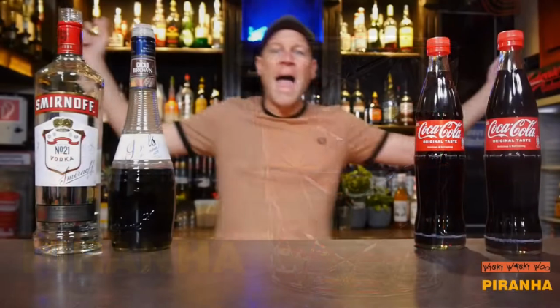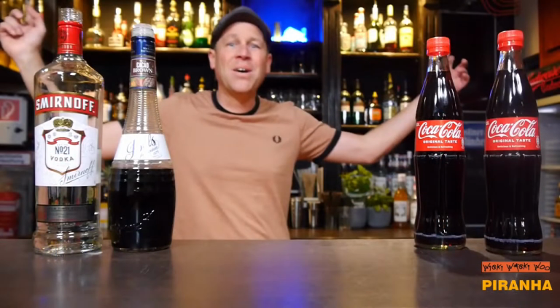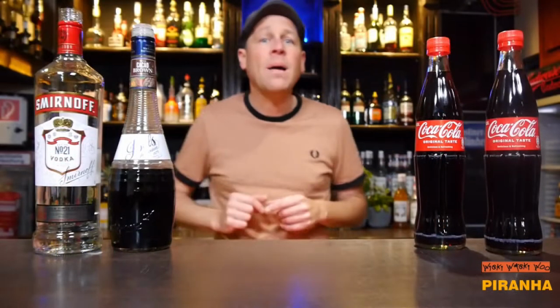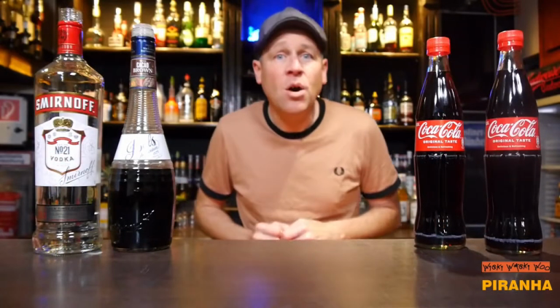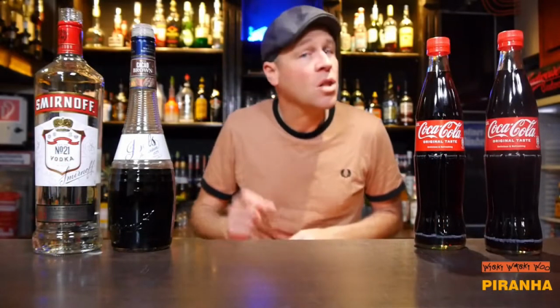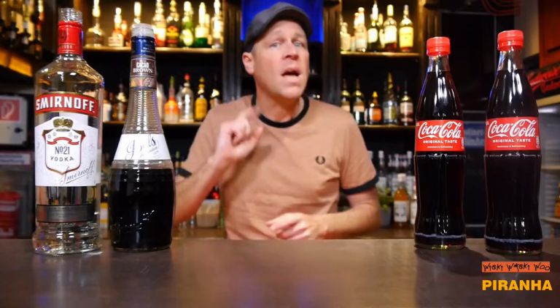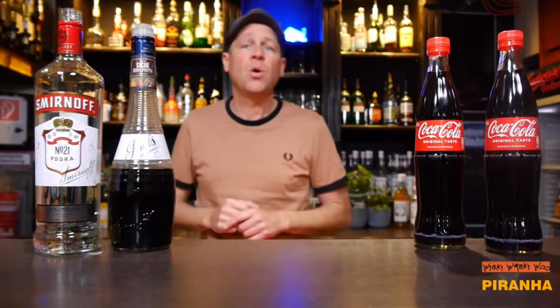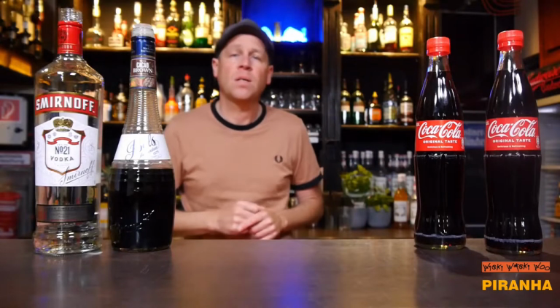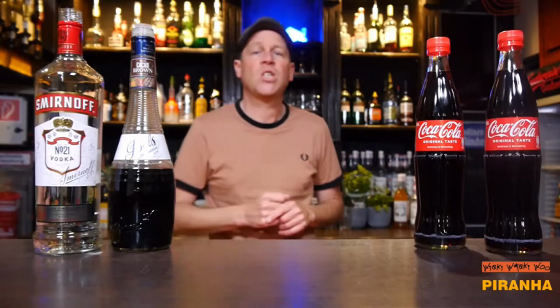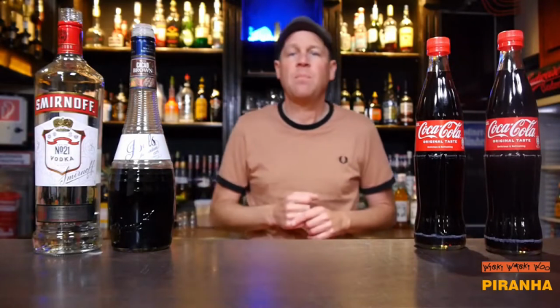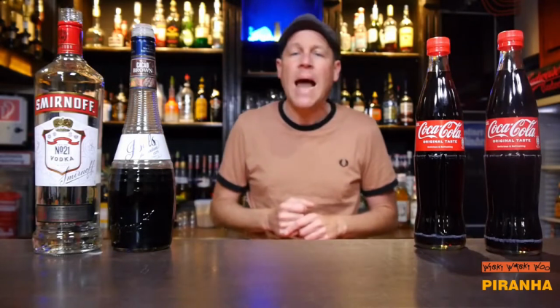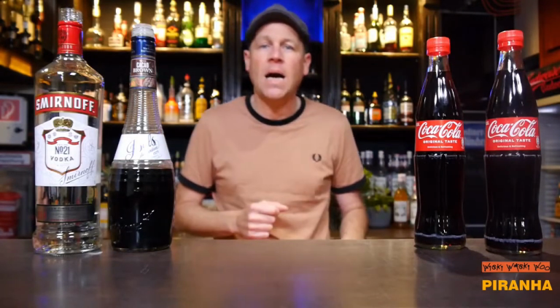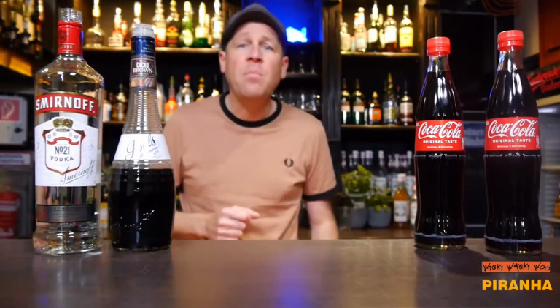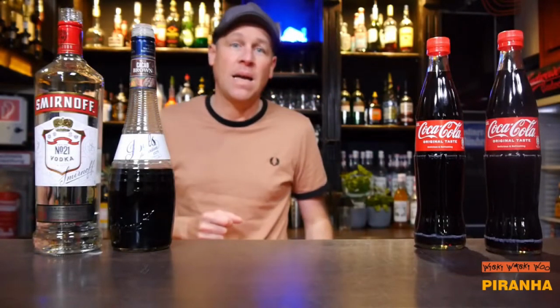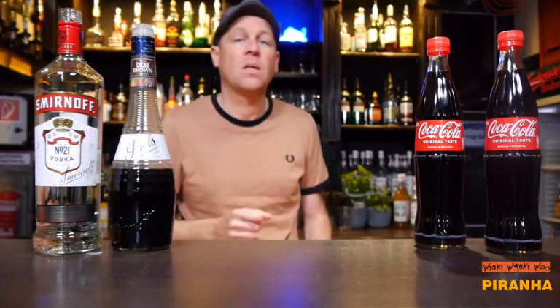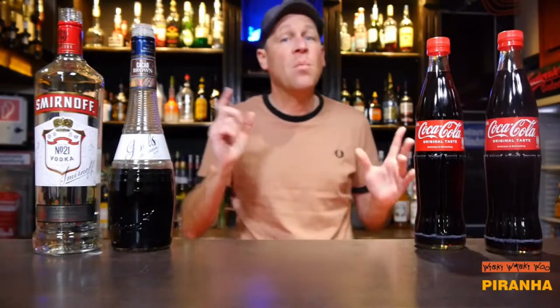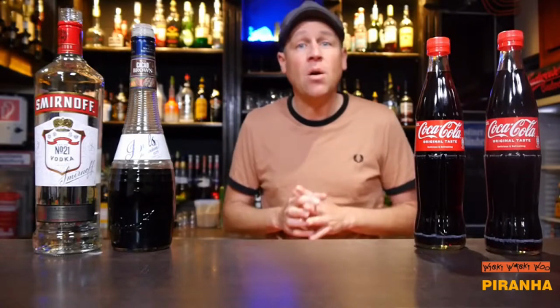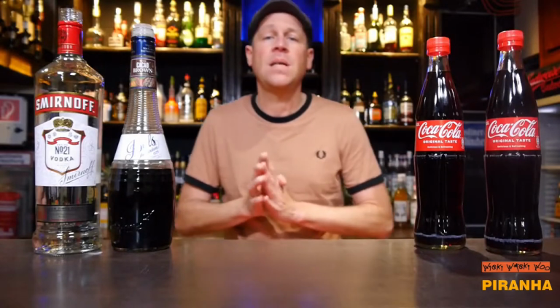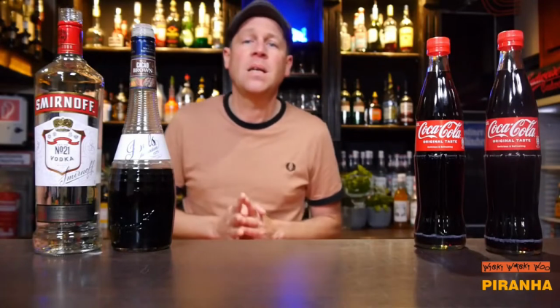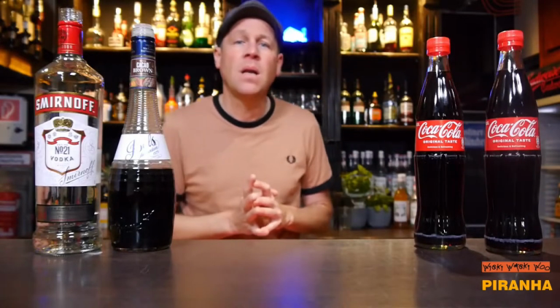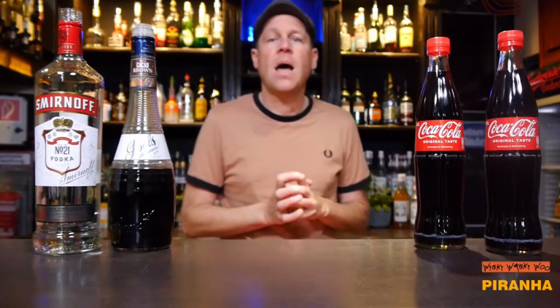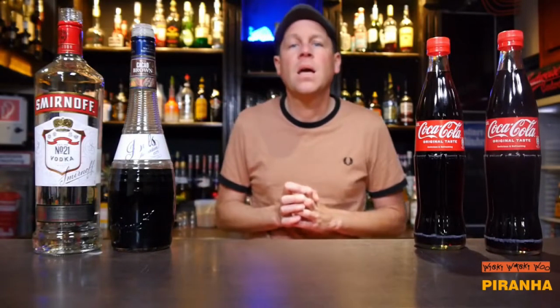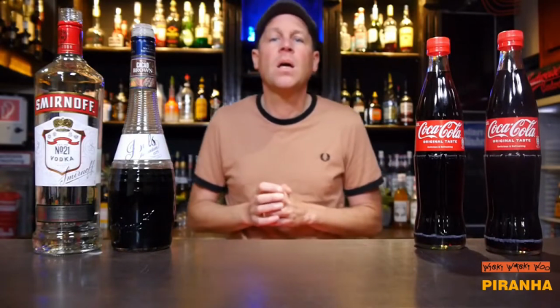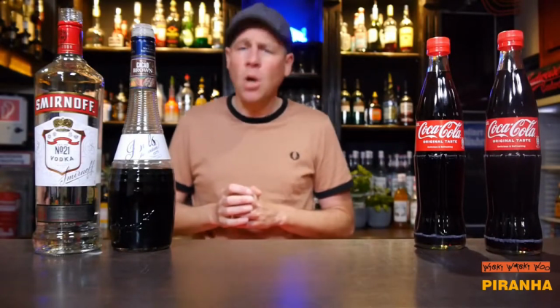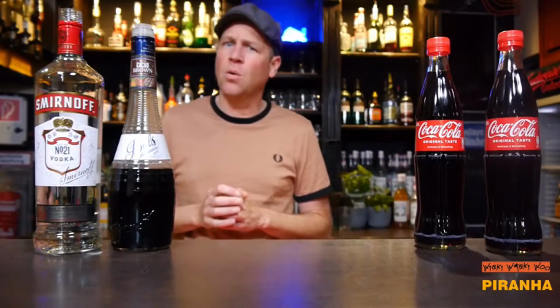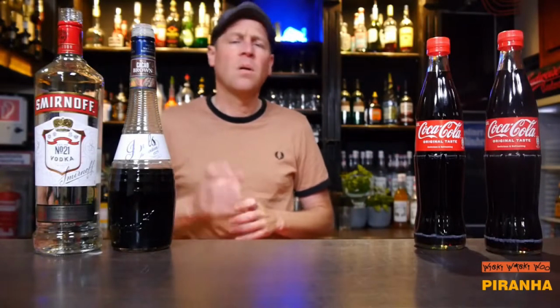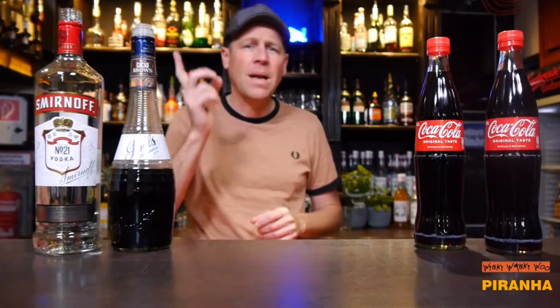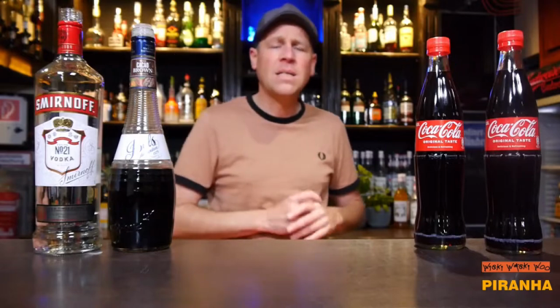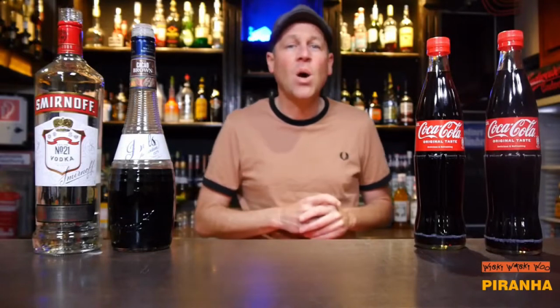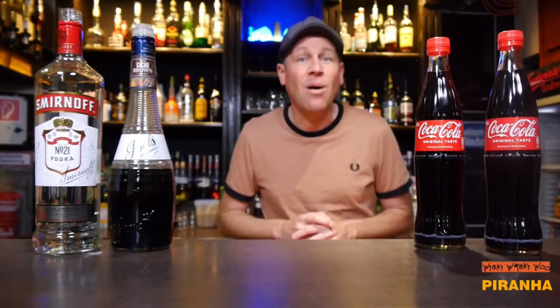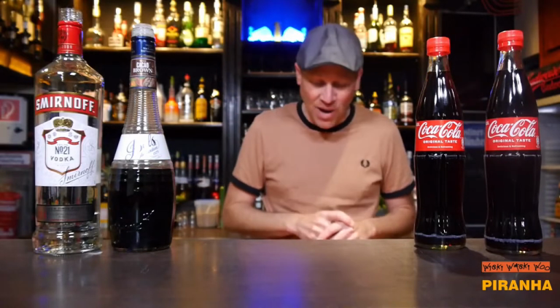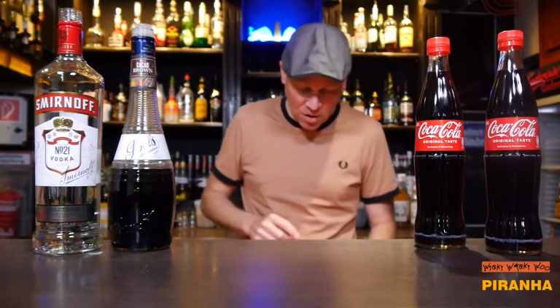Hello! Welcome back to my cocktail vlog. Today I show you a cocktail which is named Piranha — the Piranha cocktail. The Piranha cocktail tastes a little bit like a chocolate coke. But now let's start with our Piranha cocktail.